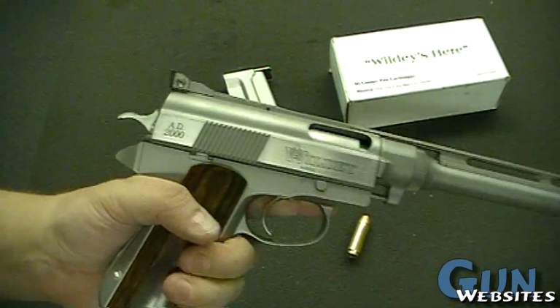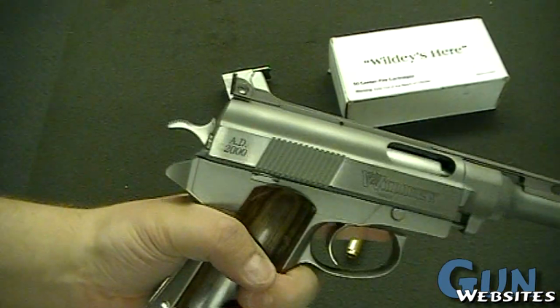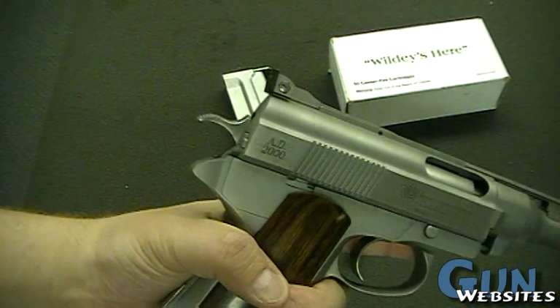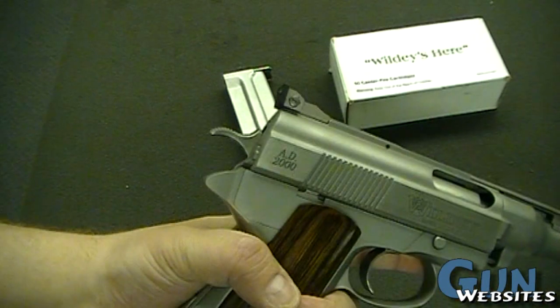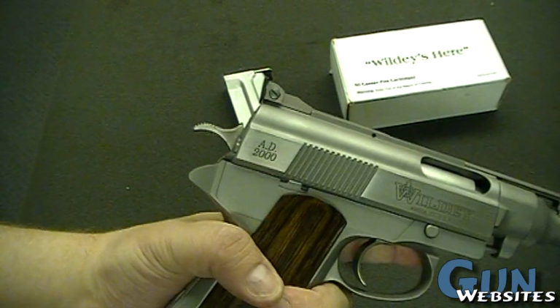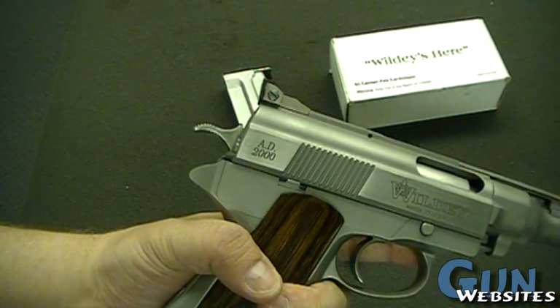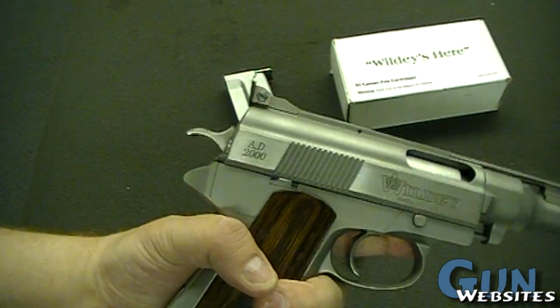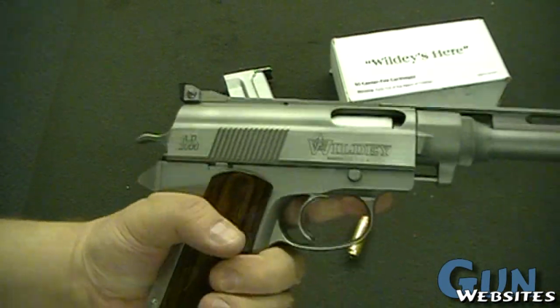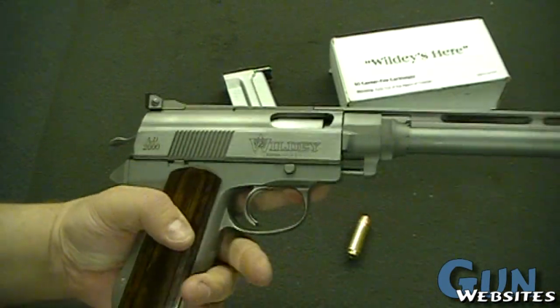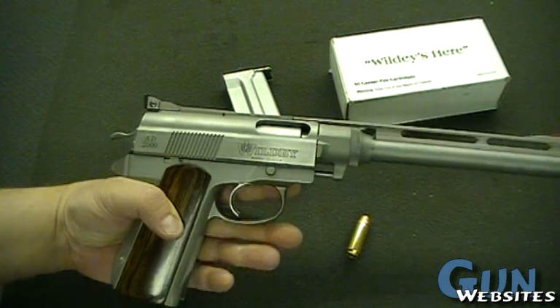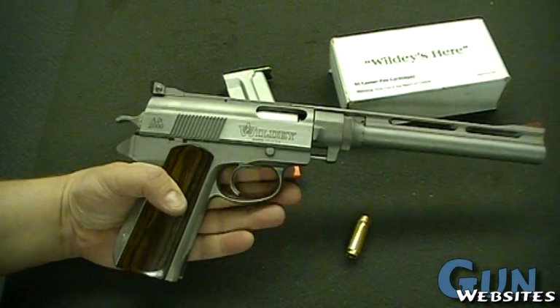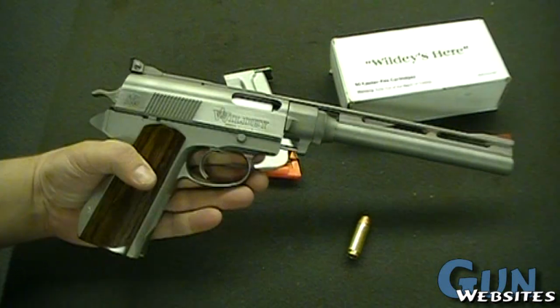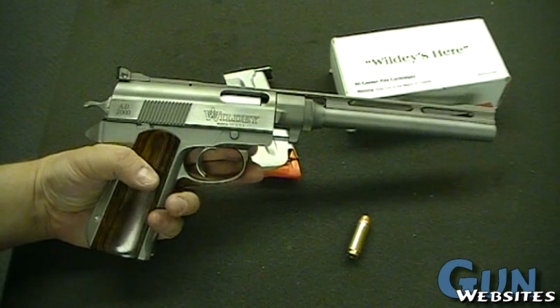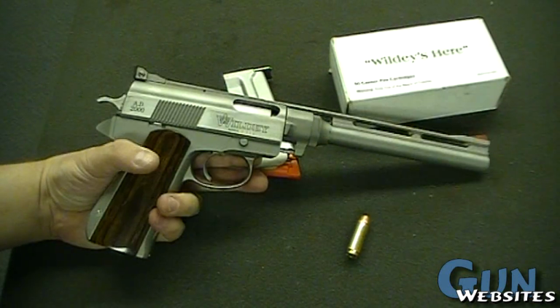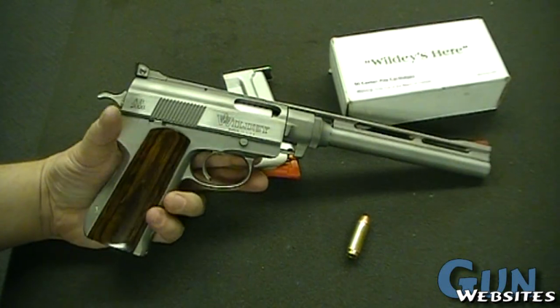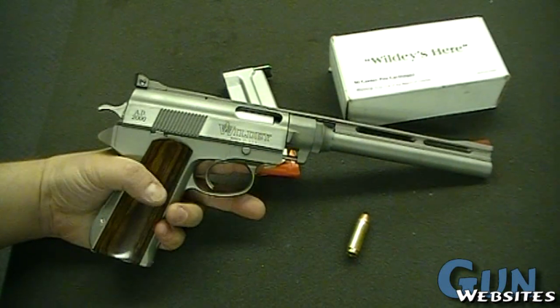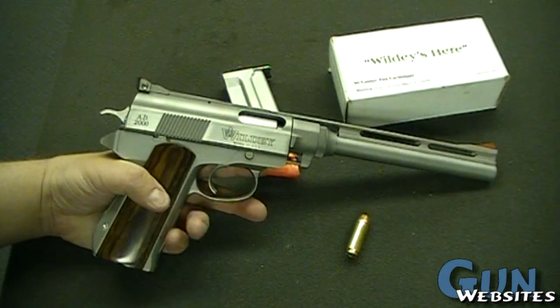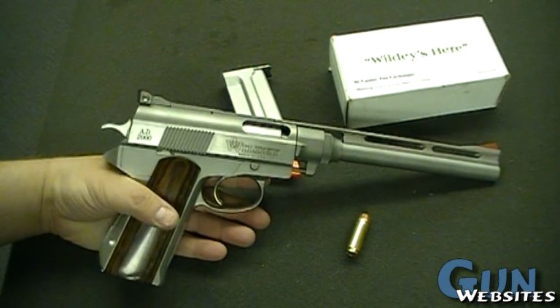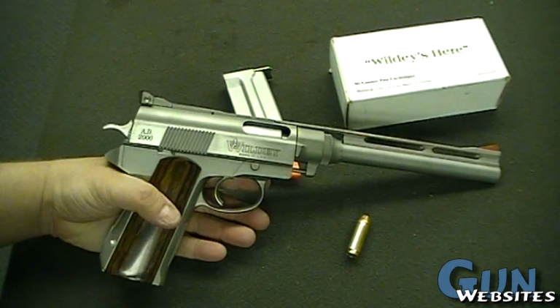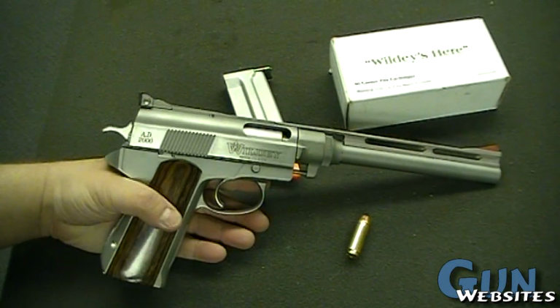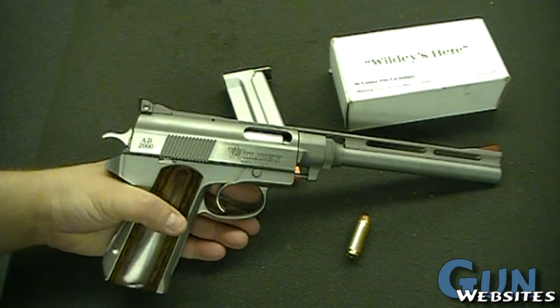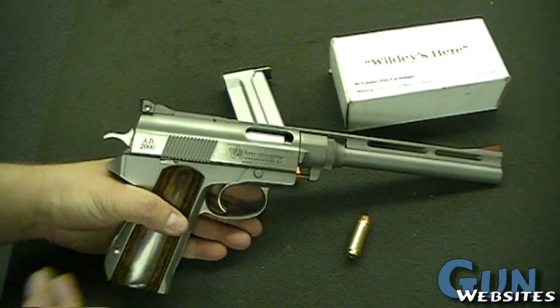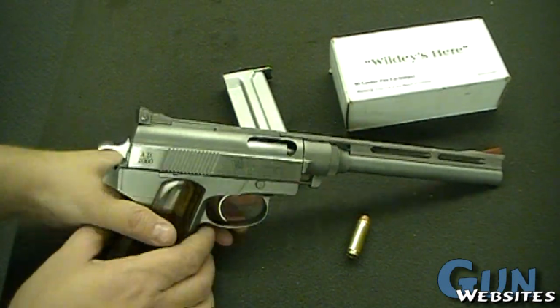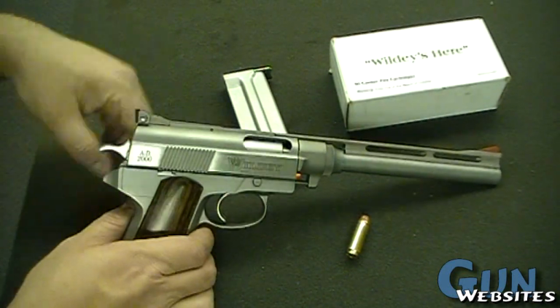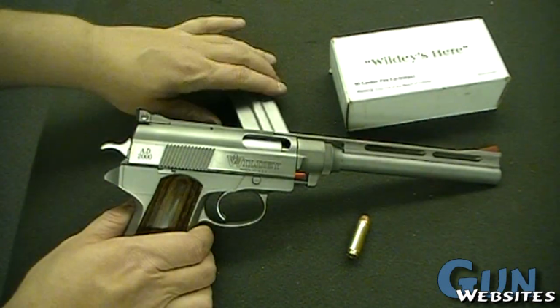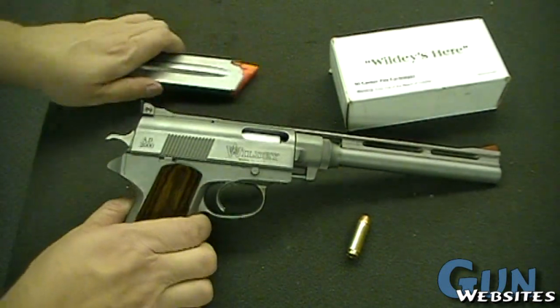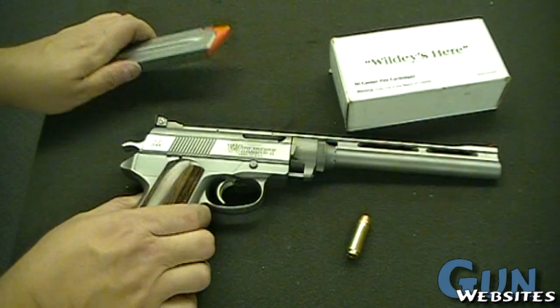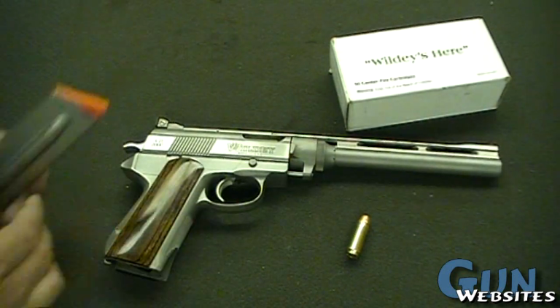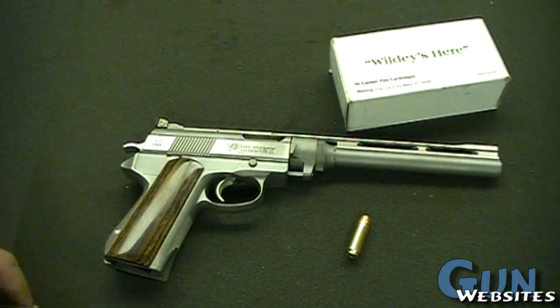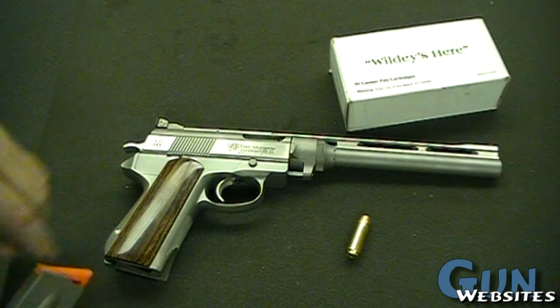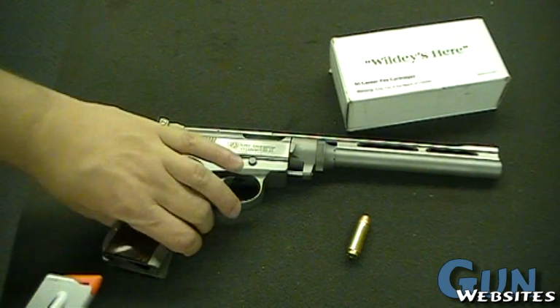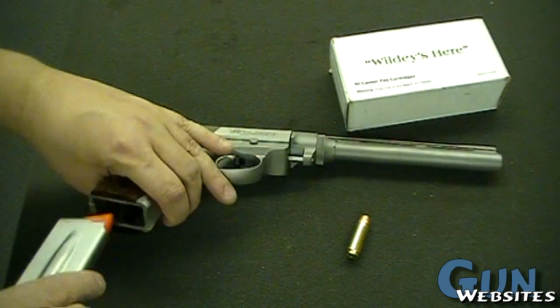This one has 'AD2000' on the back, so it's not as old as the Auto Mags — but just about as rare, though.